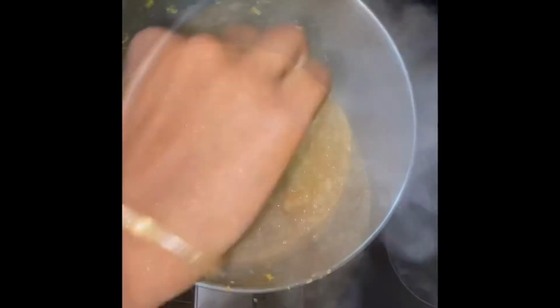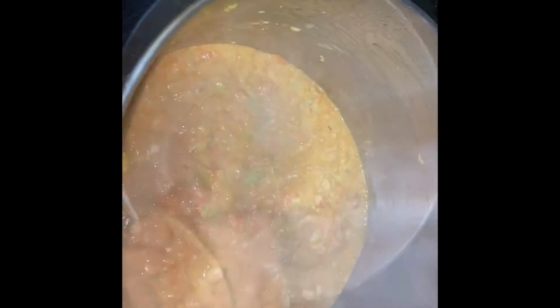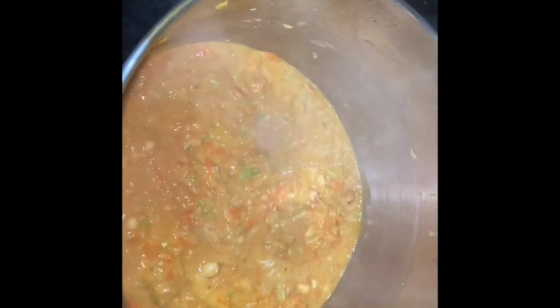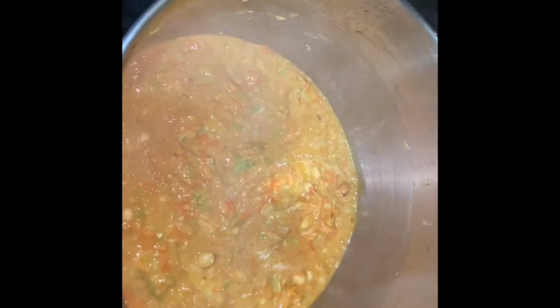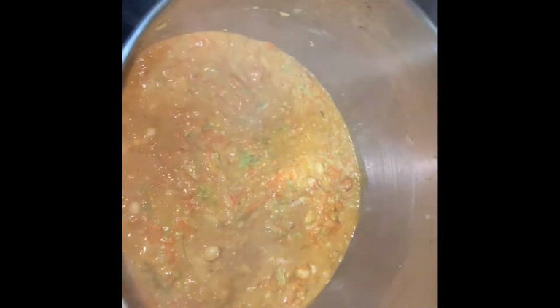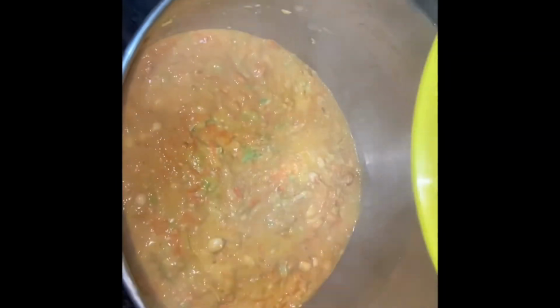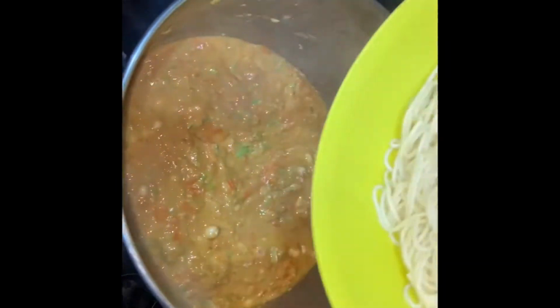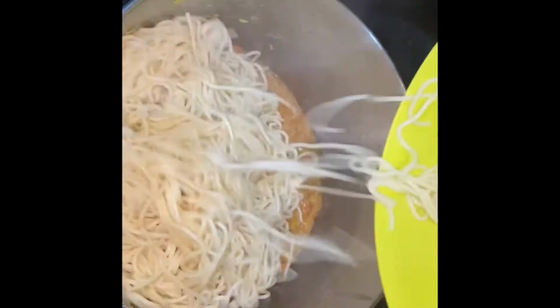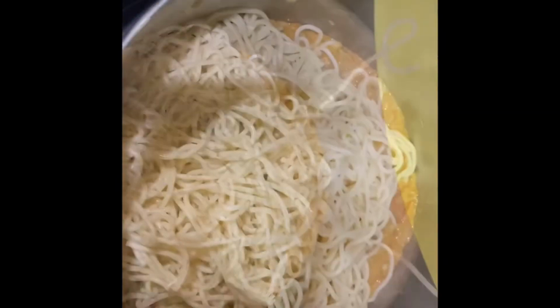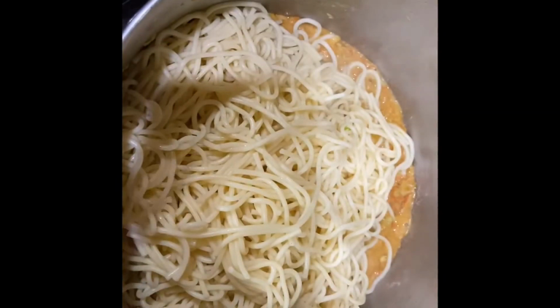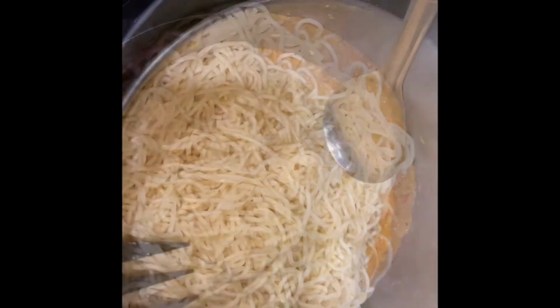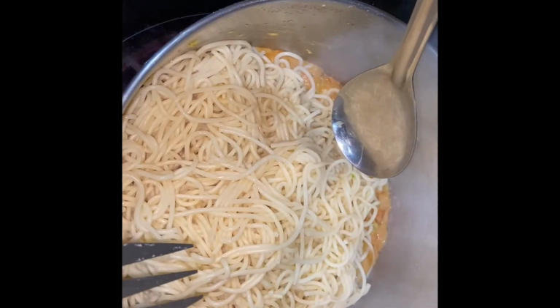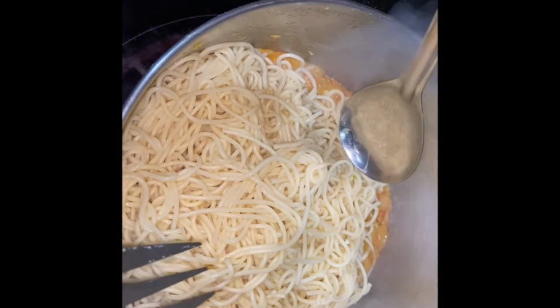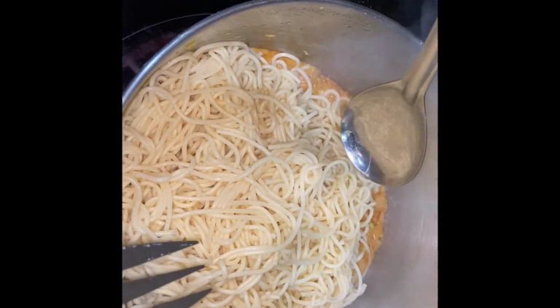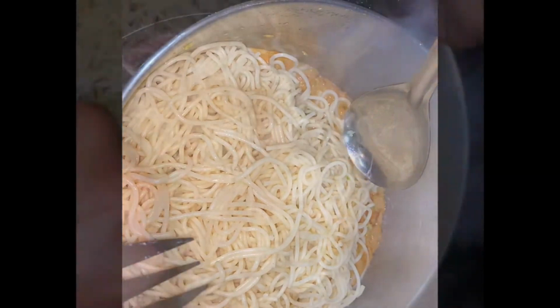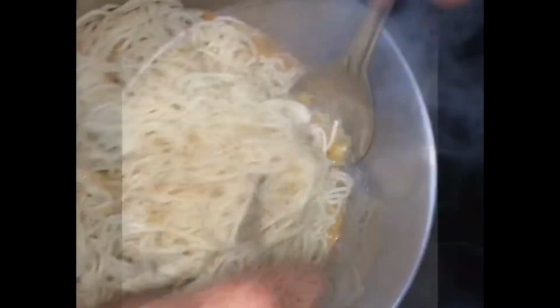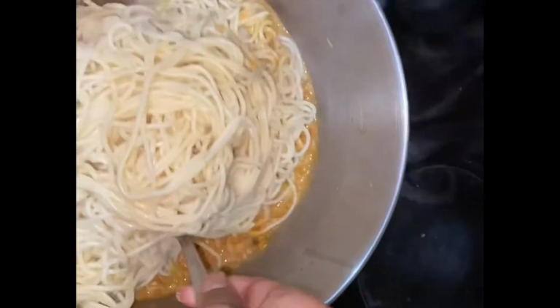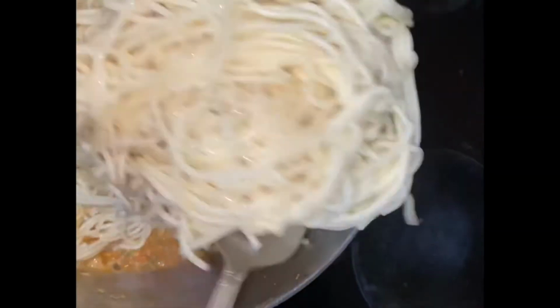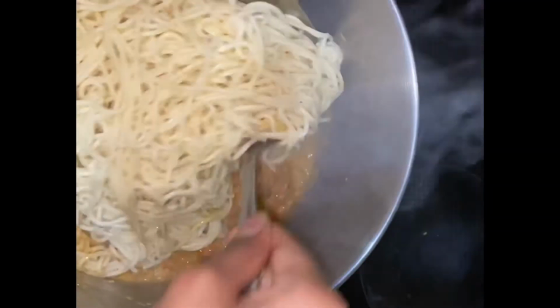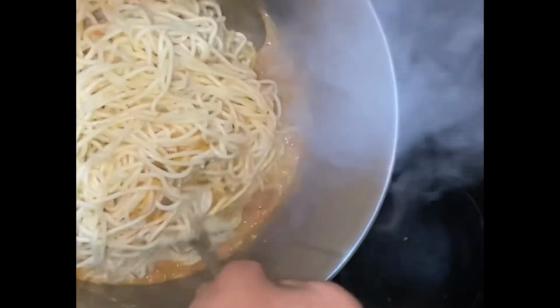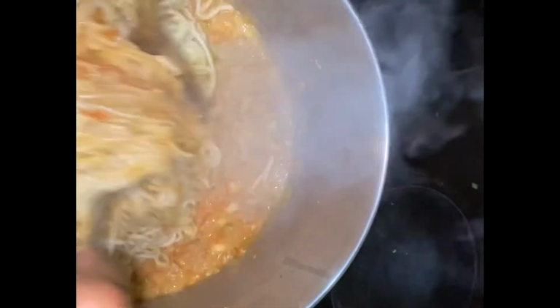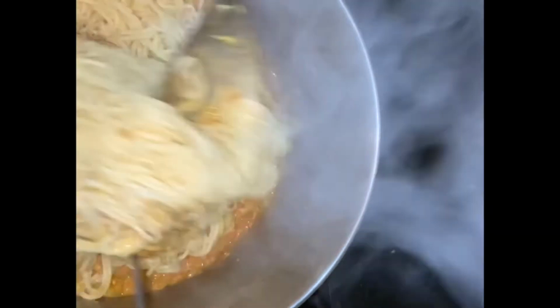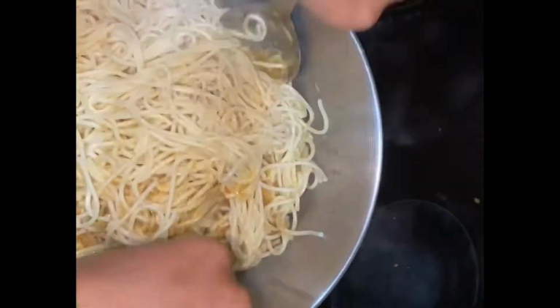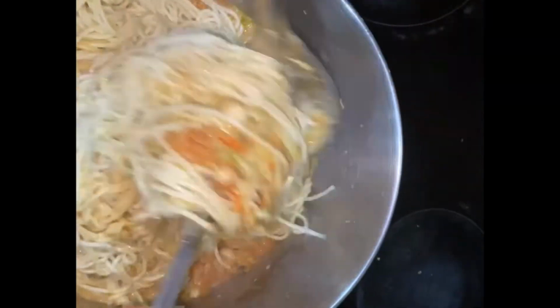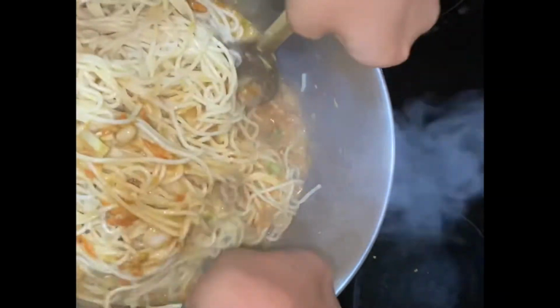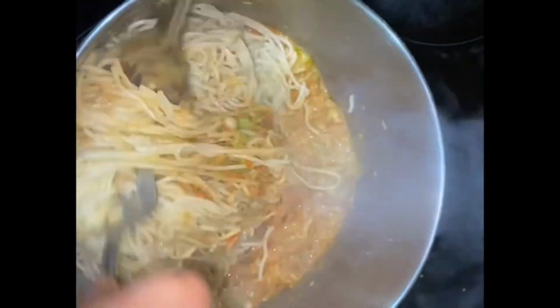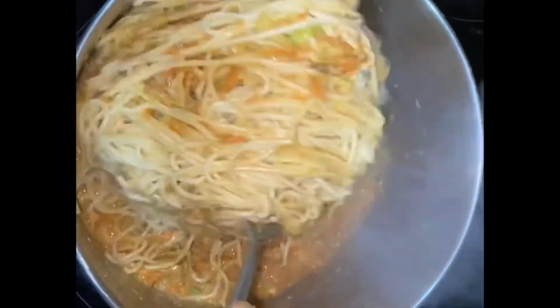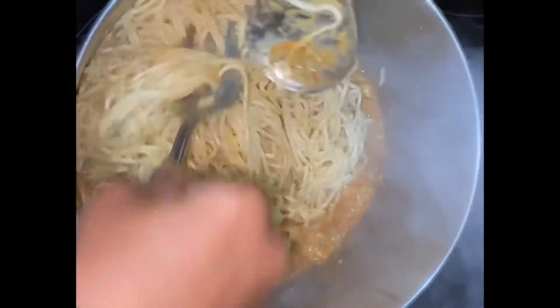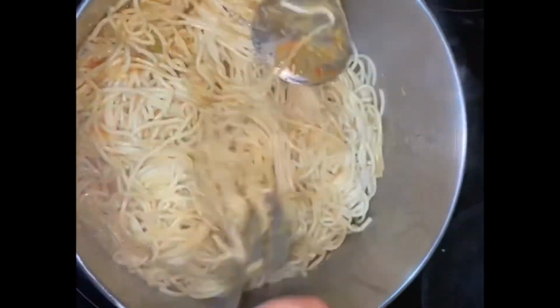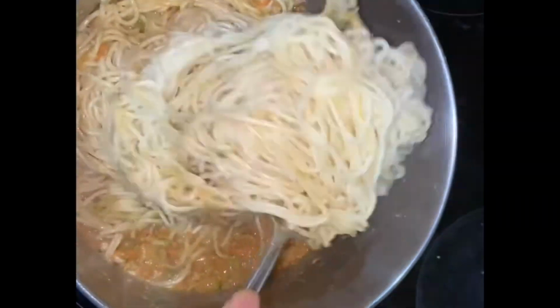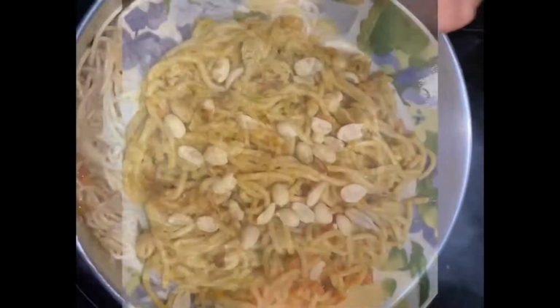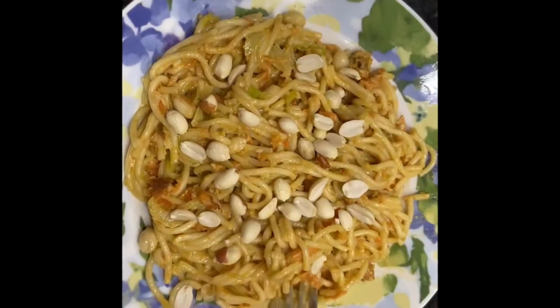Now let's add the noodles in here. Cook for about 1 minute. Noodles ready.